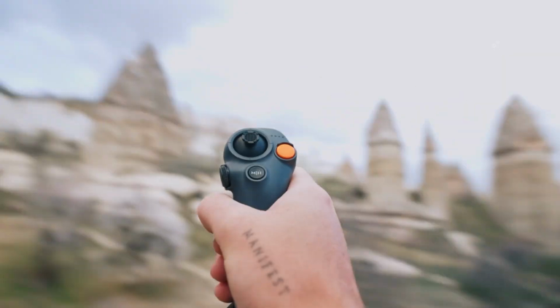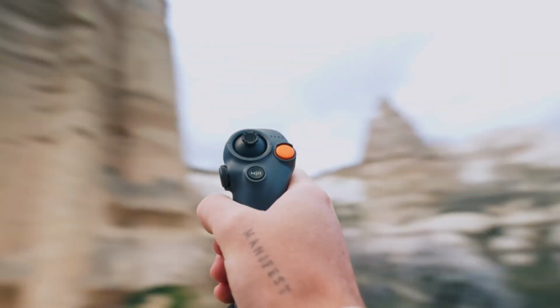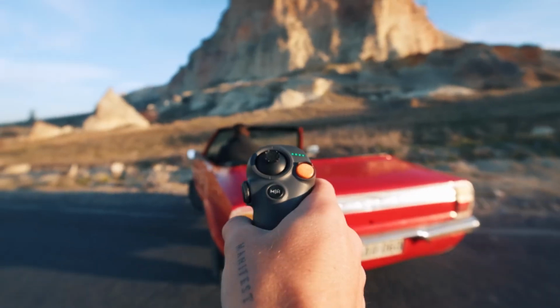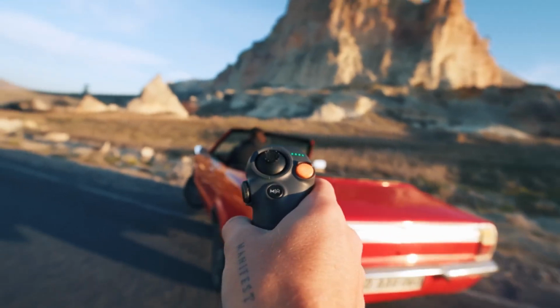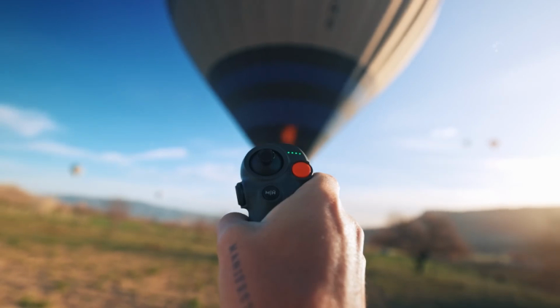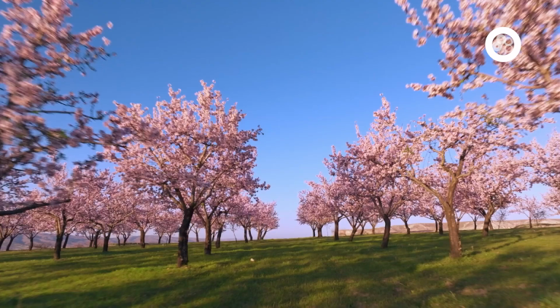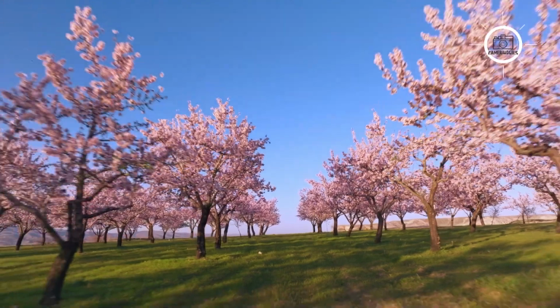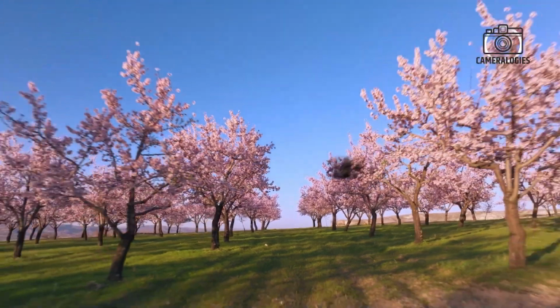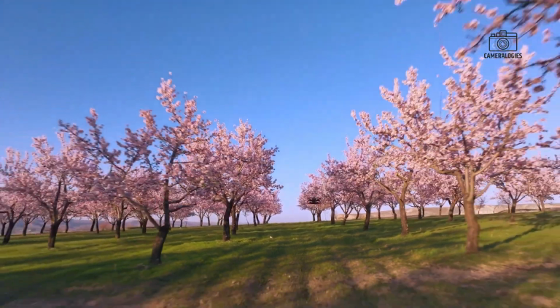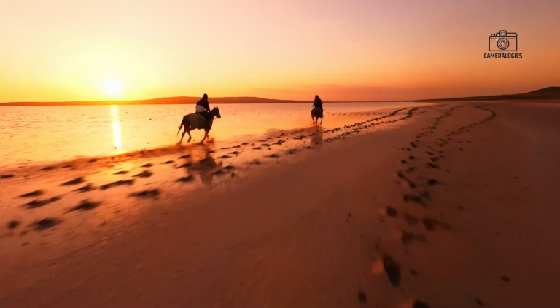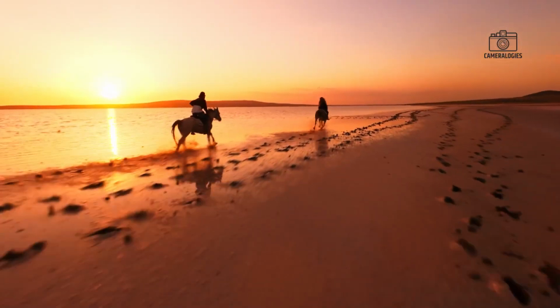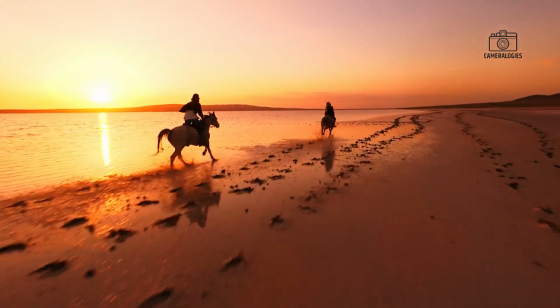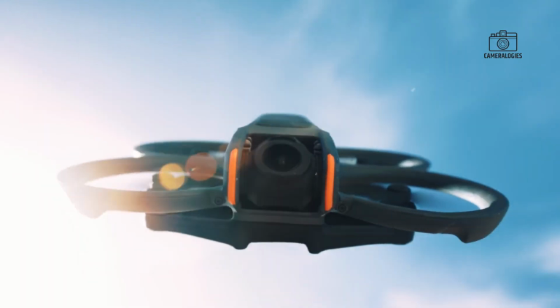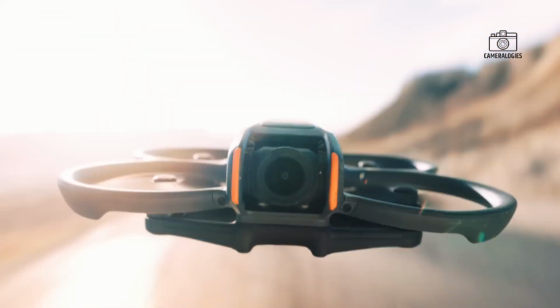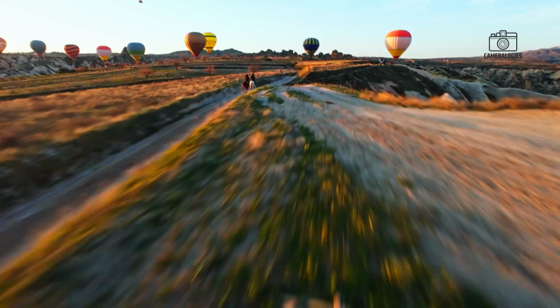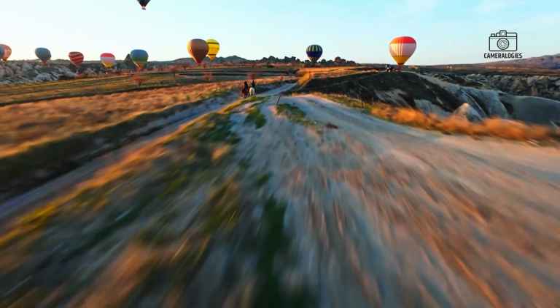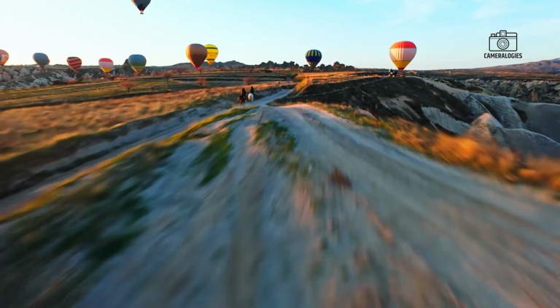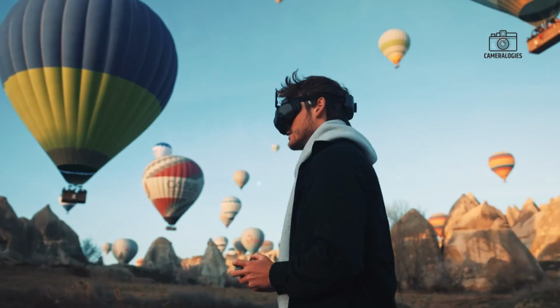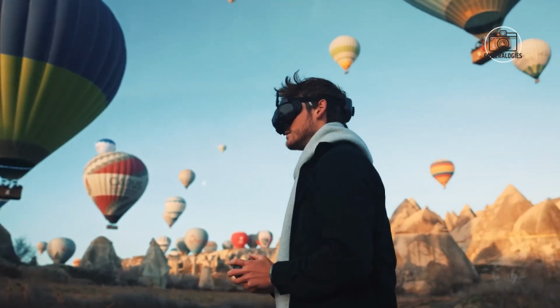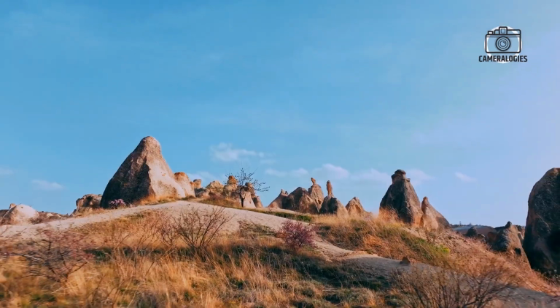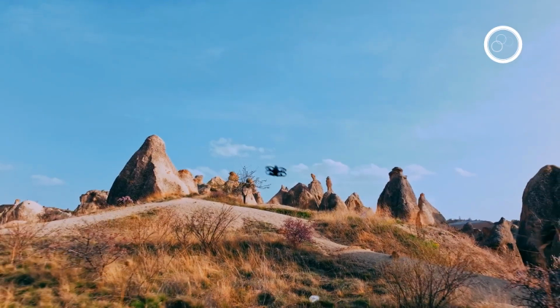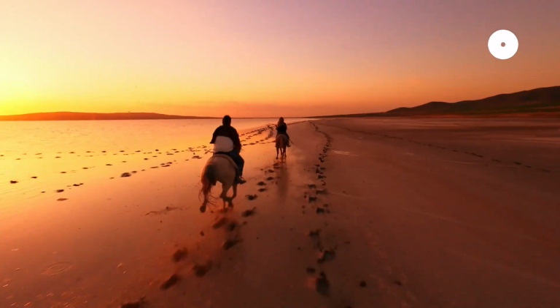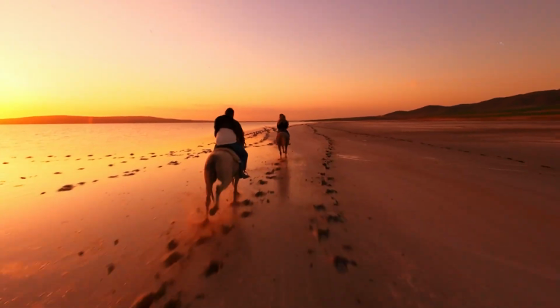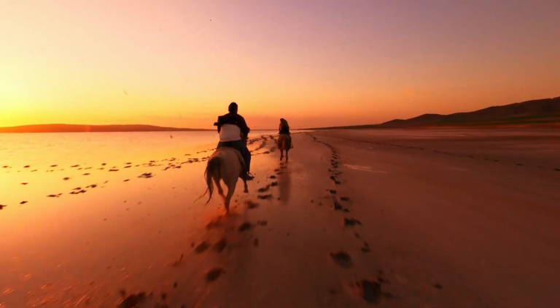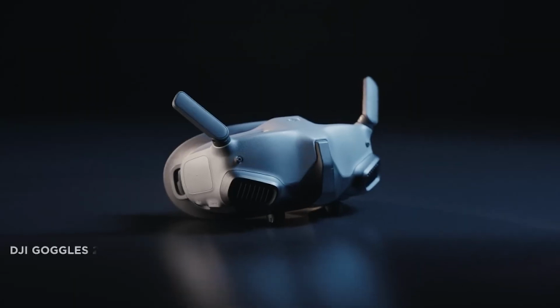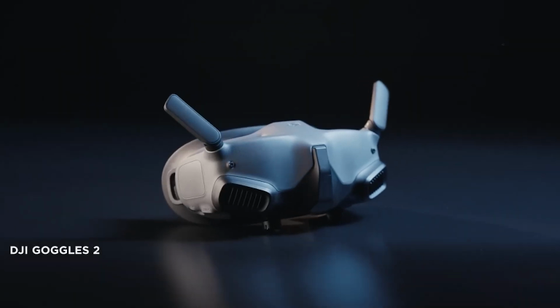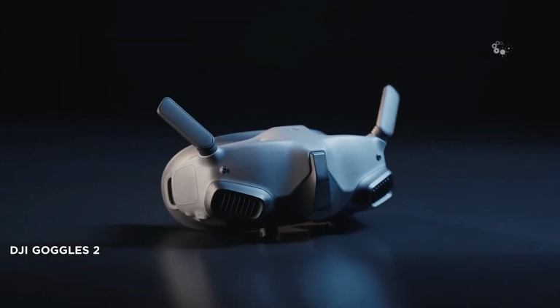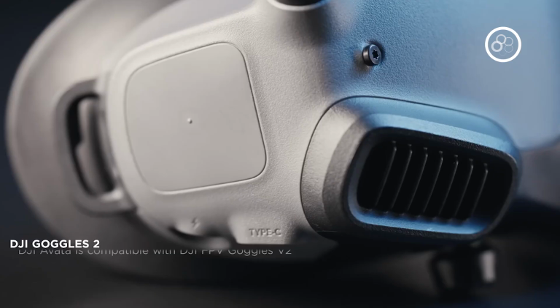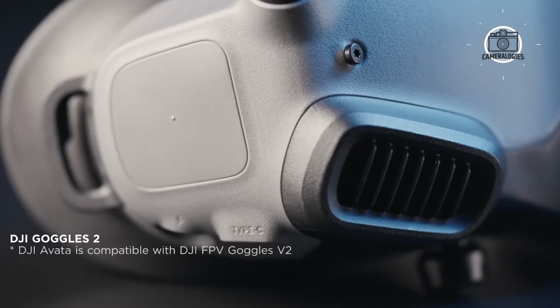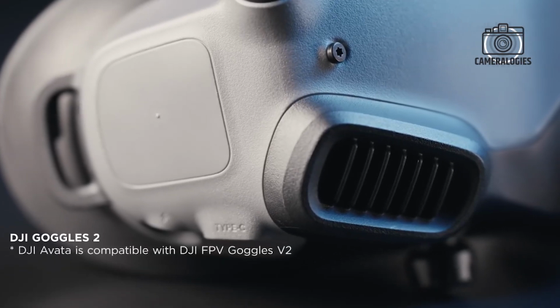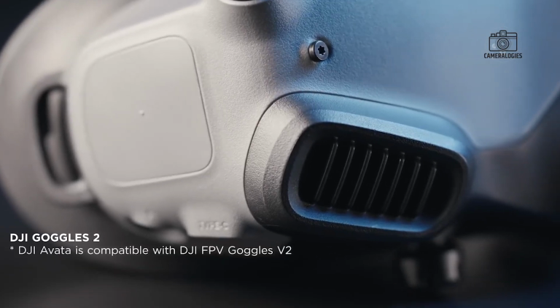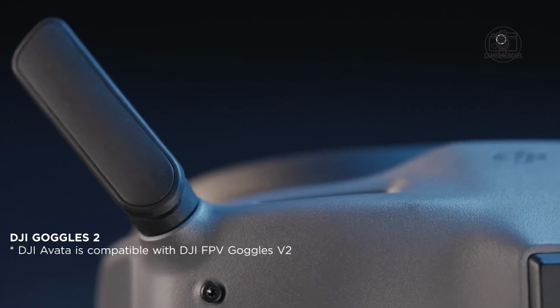These desires have fueled speculation about what the Avata 3 — or the supposed Avata 360 — might bring to the table. One of the most talked-about upgrades is the camera.